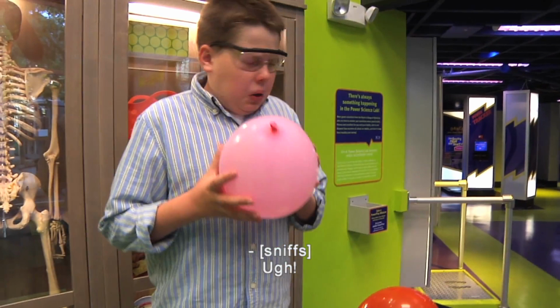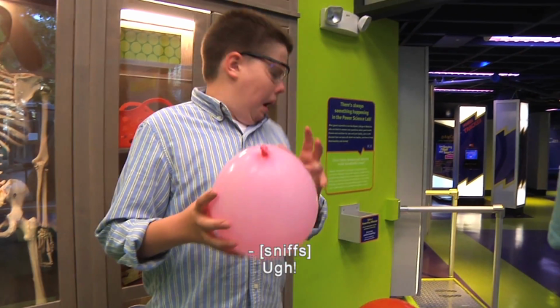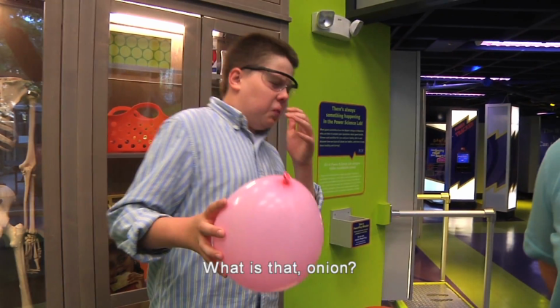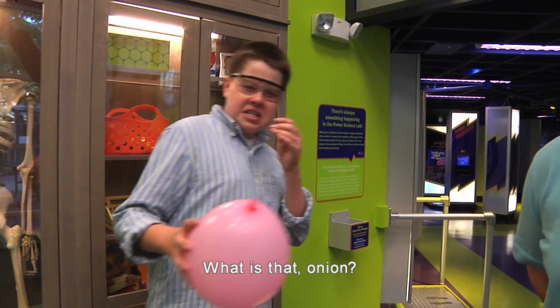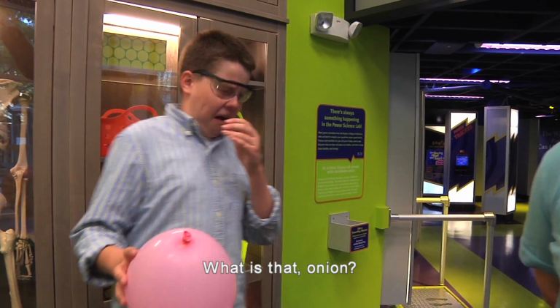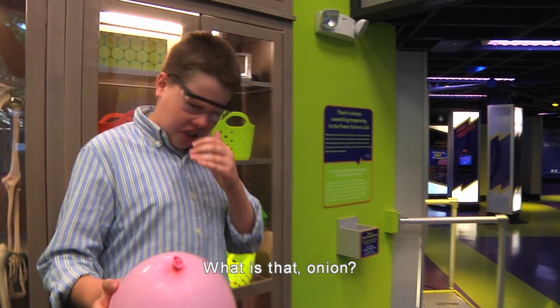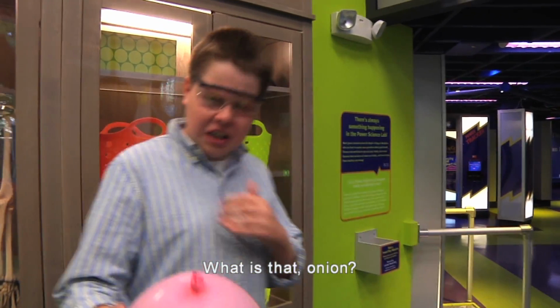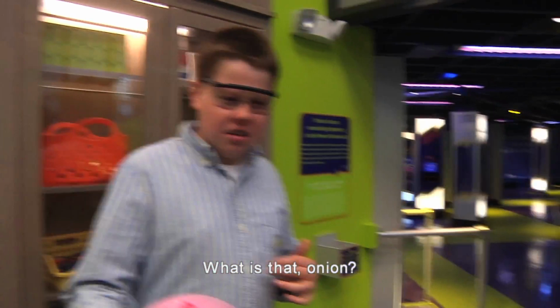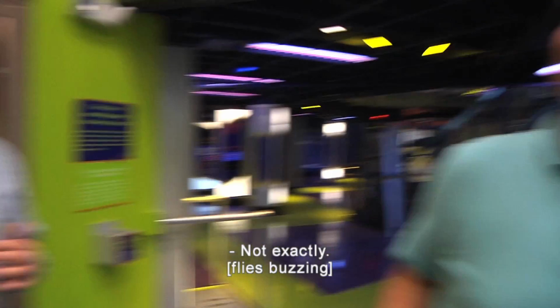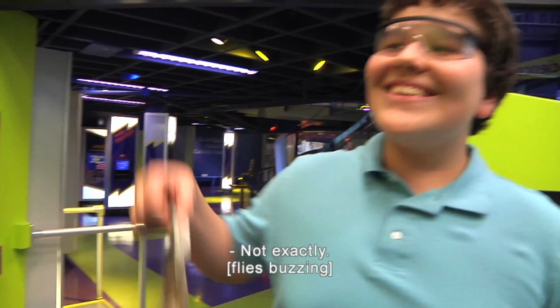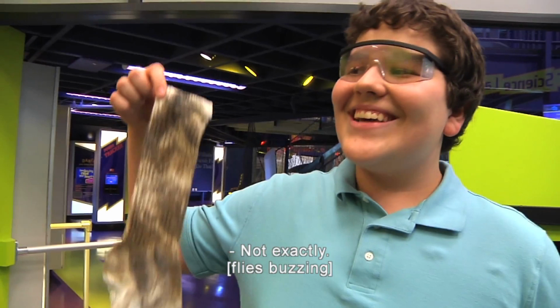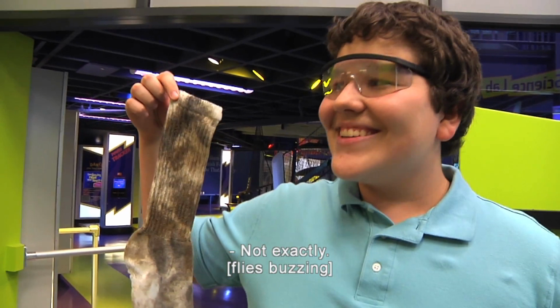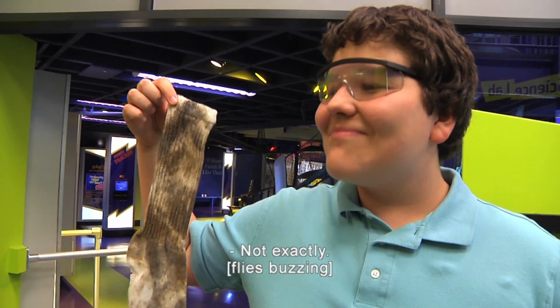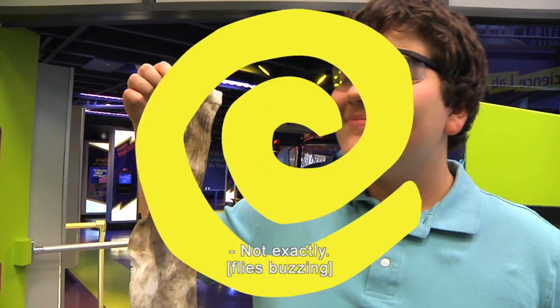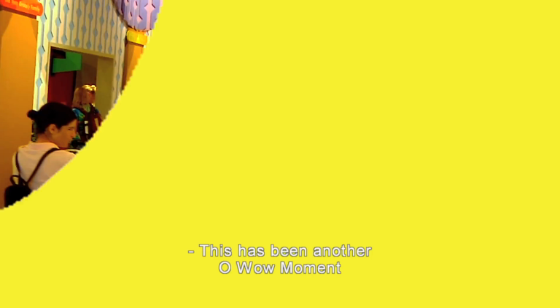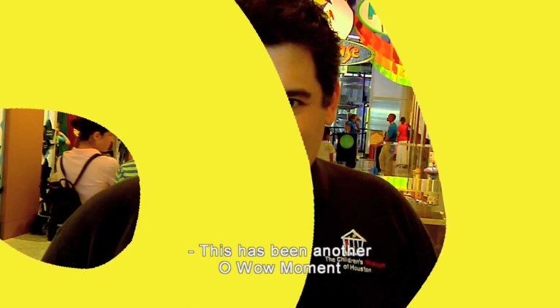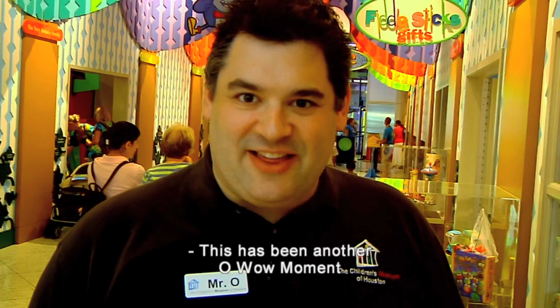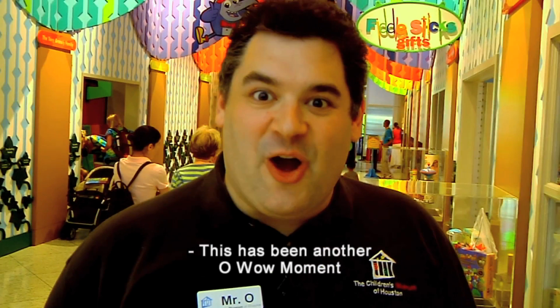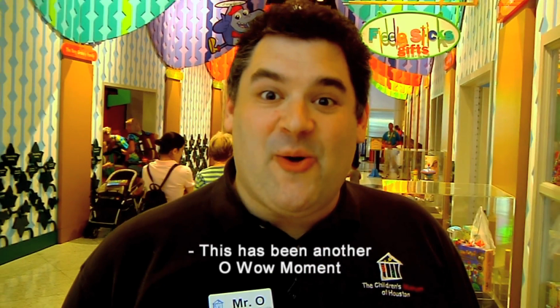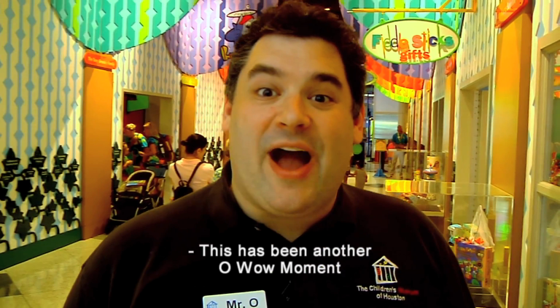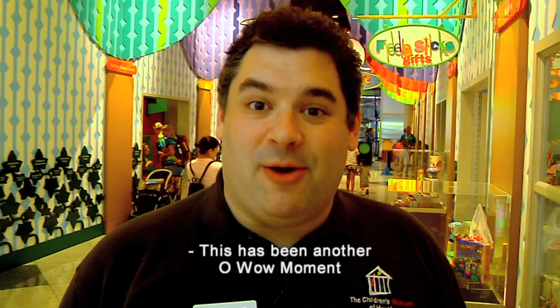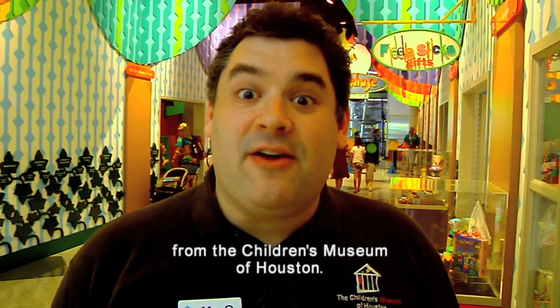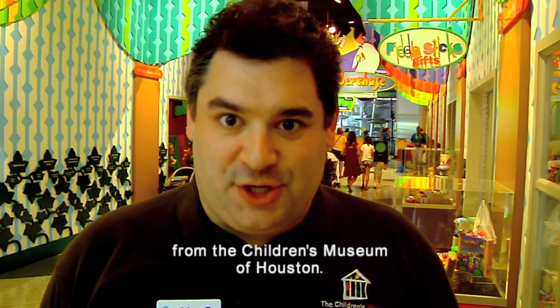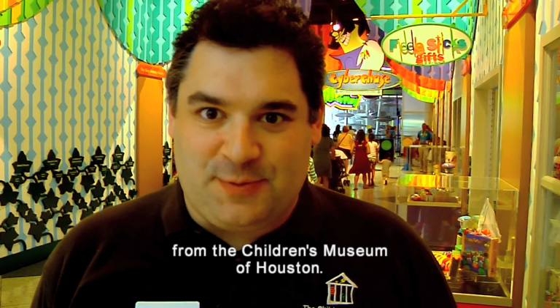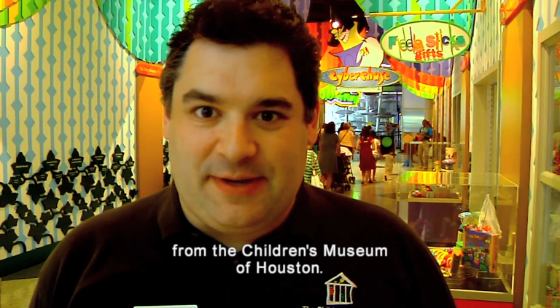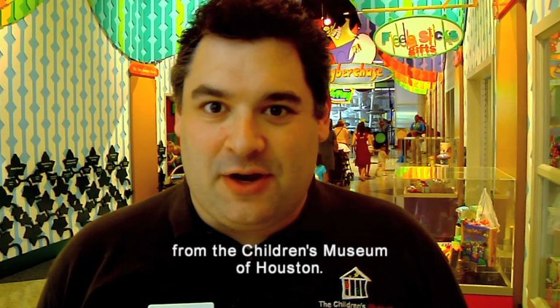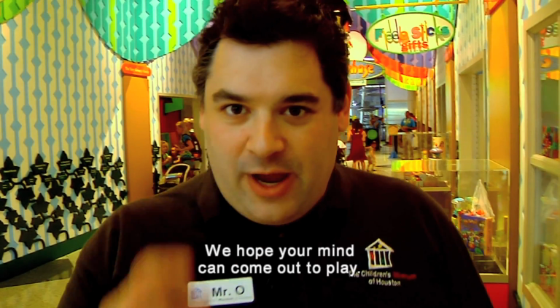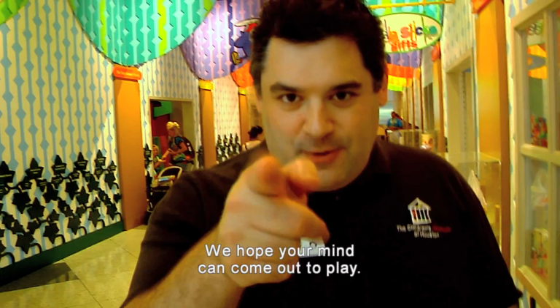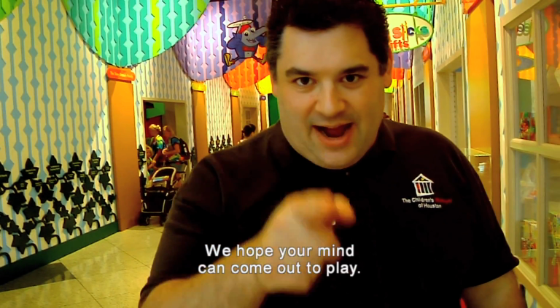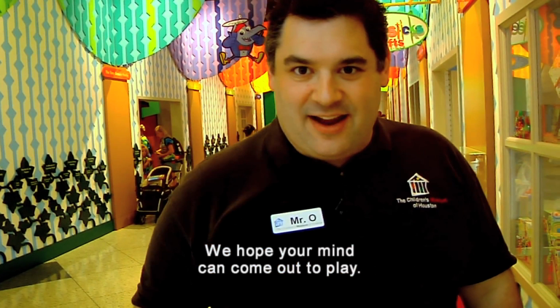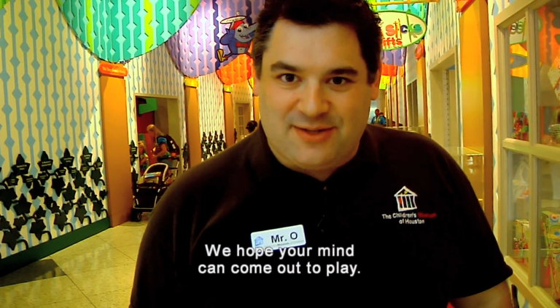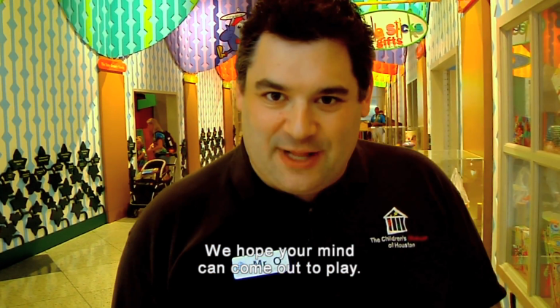A fun game you can play with your friends is to fill many different balloons with a bunch of different extracts and to see who can guess the most correctly. What is that? Onion? Not exactly. This has been another Oh Wow Moment from the Children's Museum of Houston. We hope your mind can come out to play.